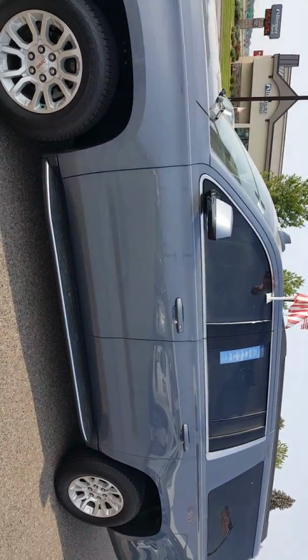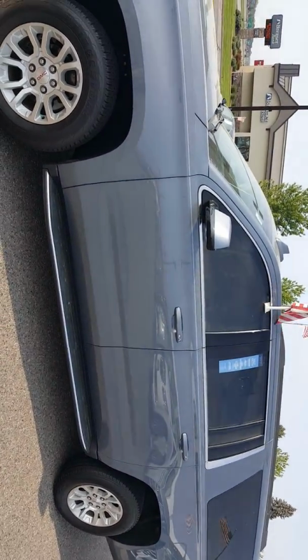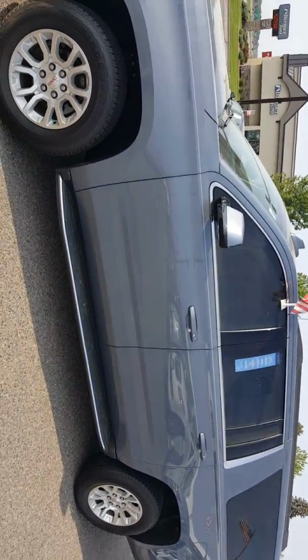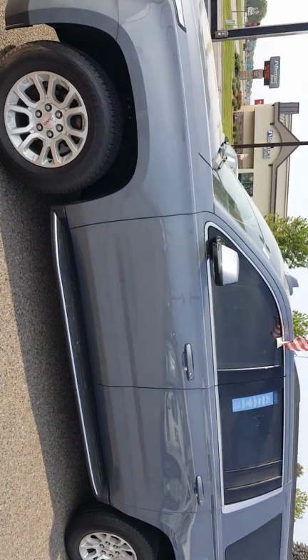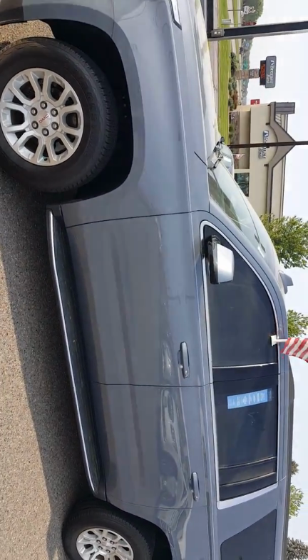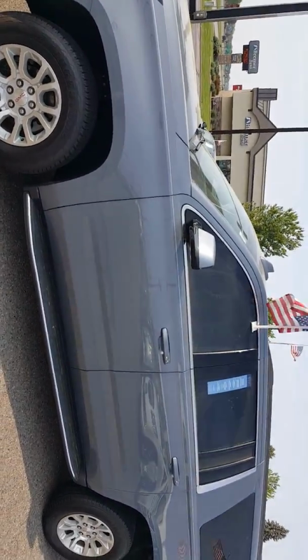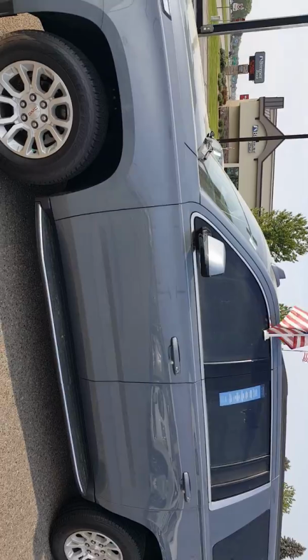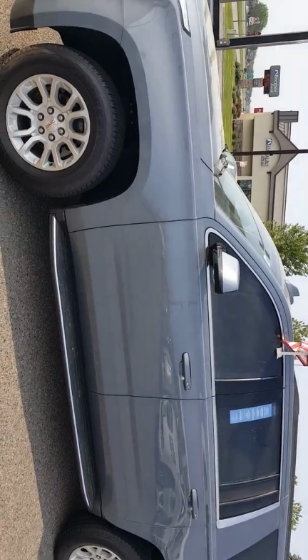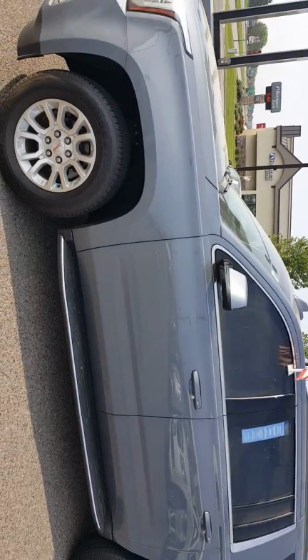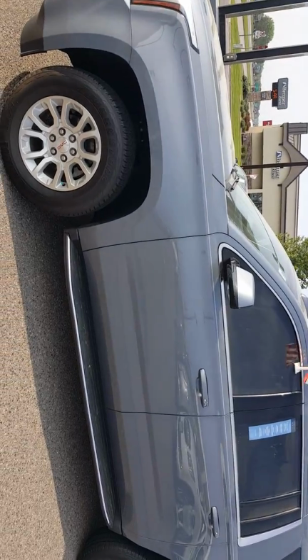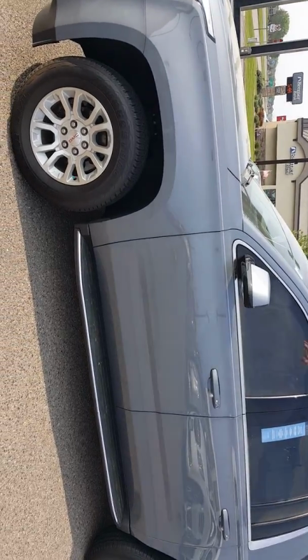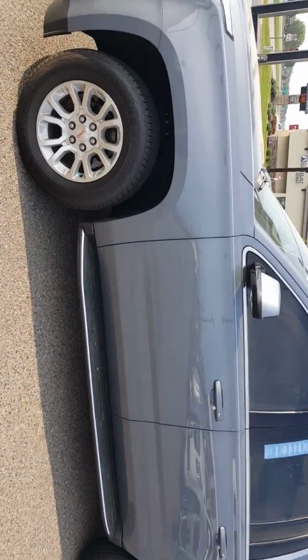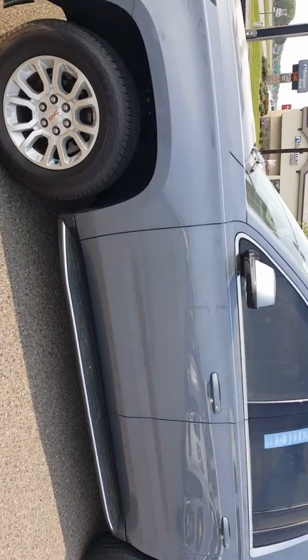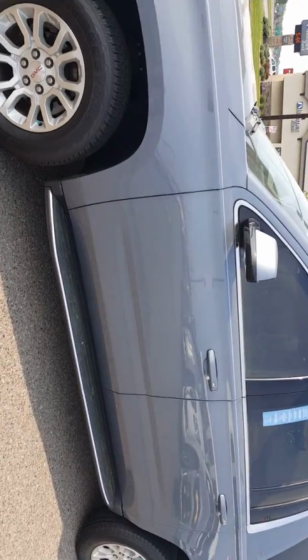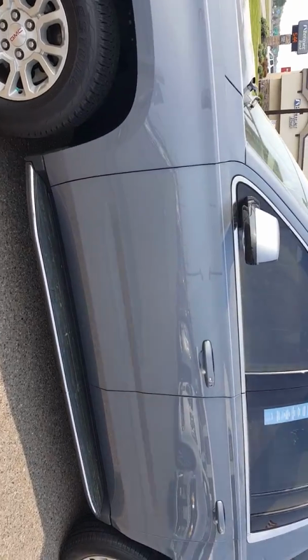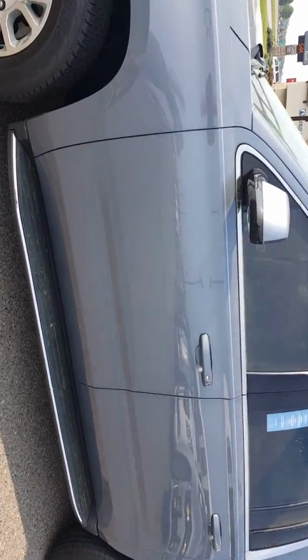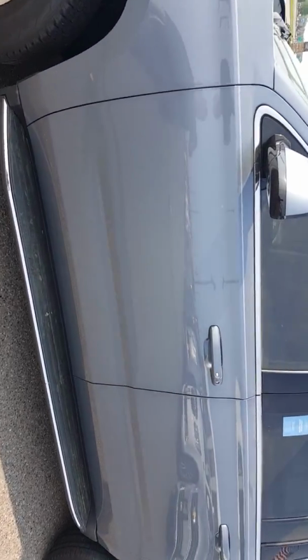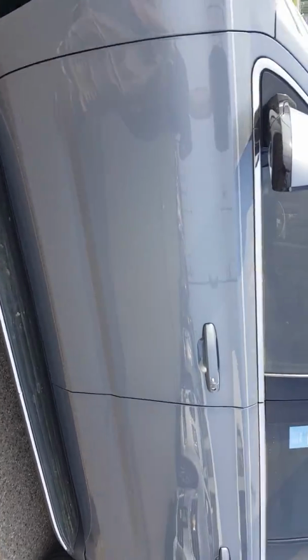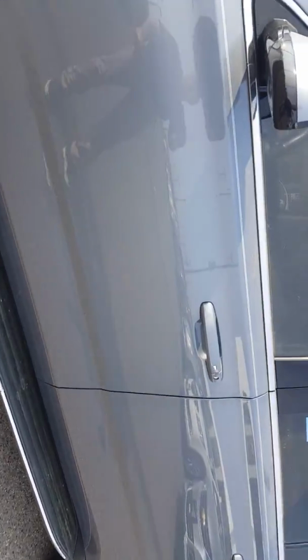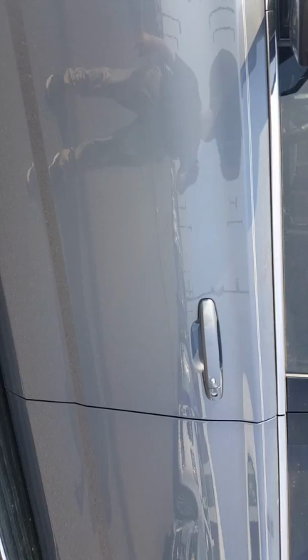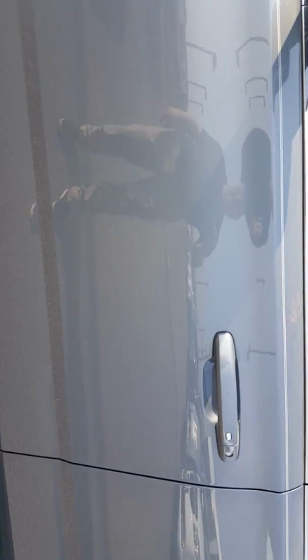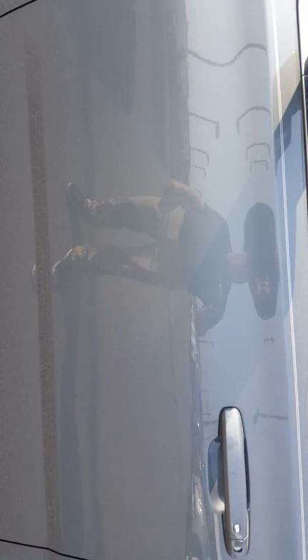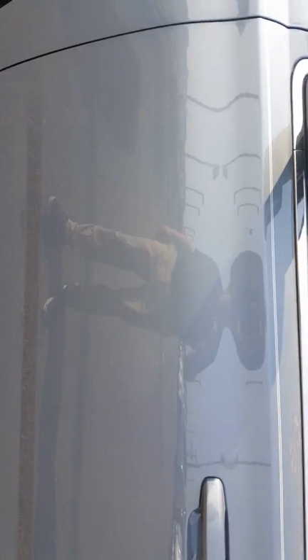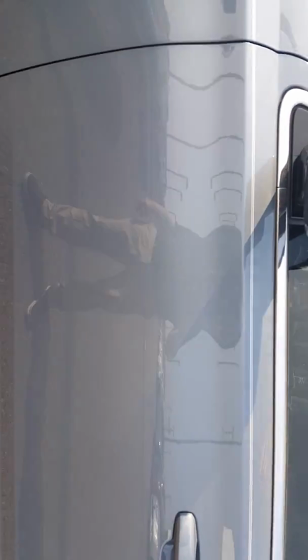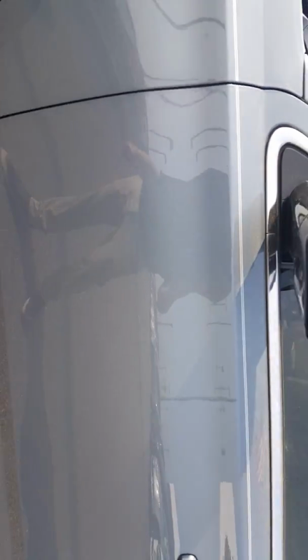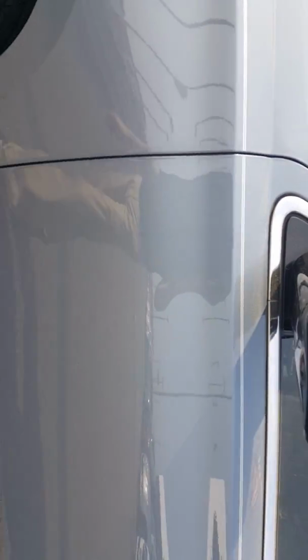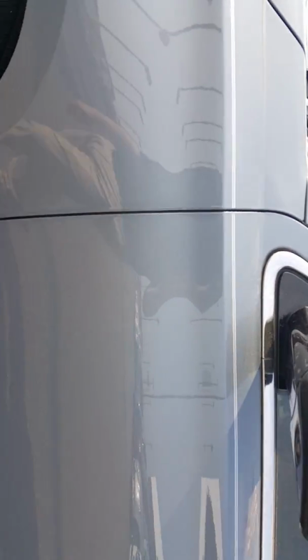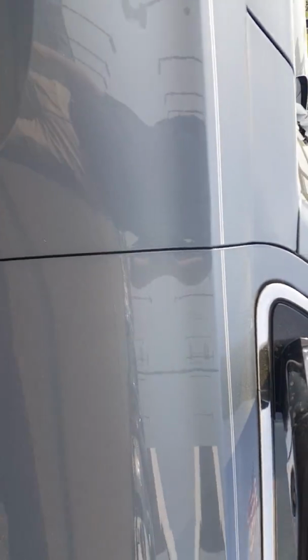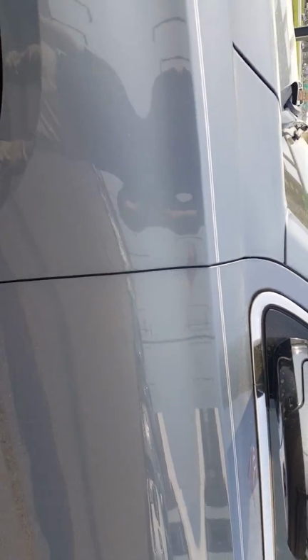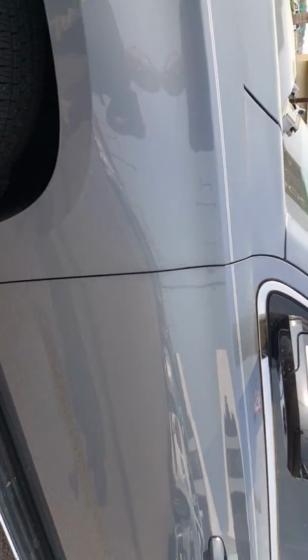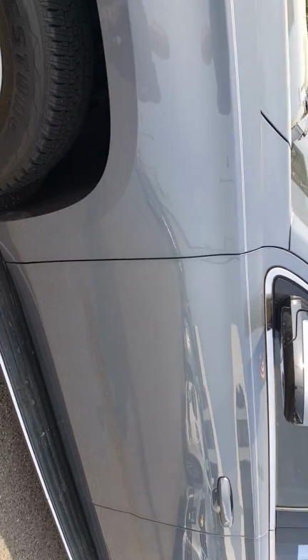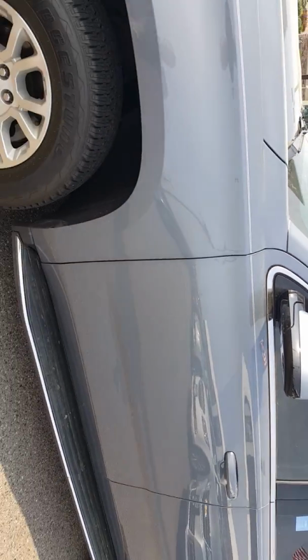You don't have to drive it back to us to get your free maintenance for the first year of ownership. I pride myself that I will zoom in on a scratch, a door ding, anything that keeps this truck from being immaculate.